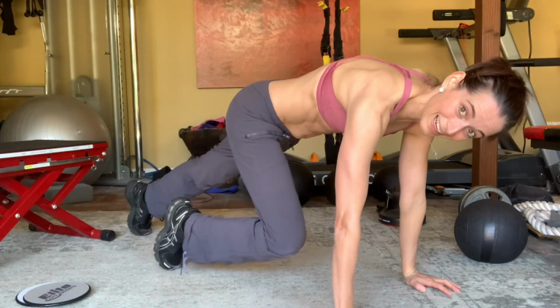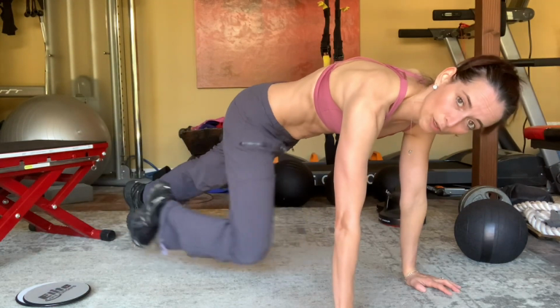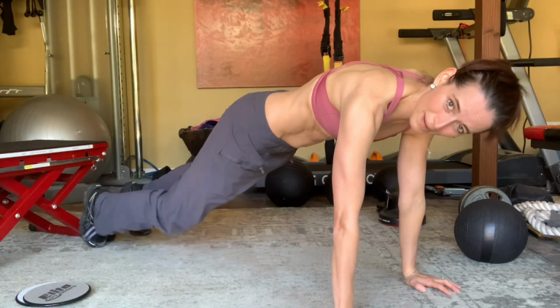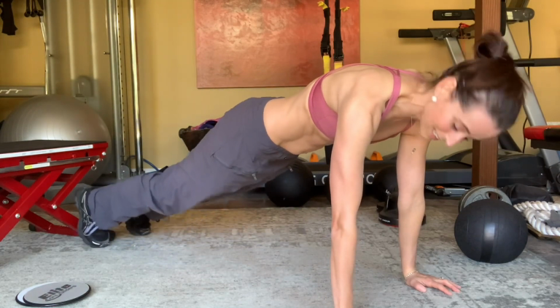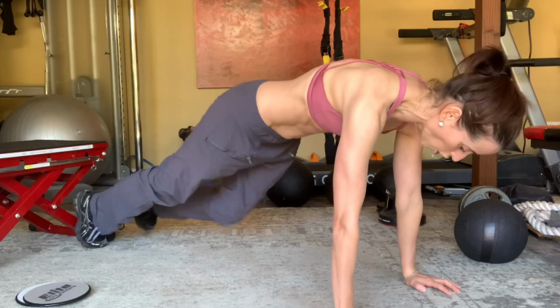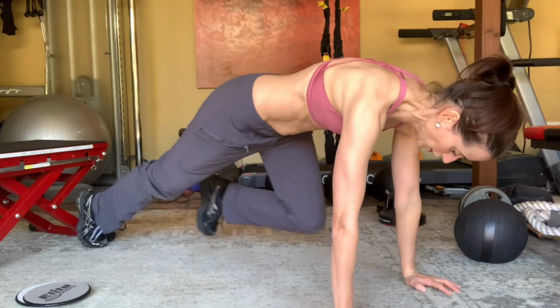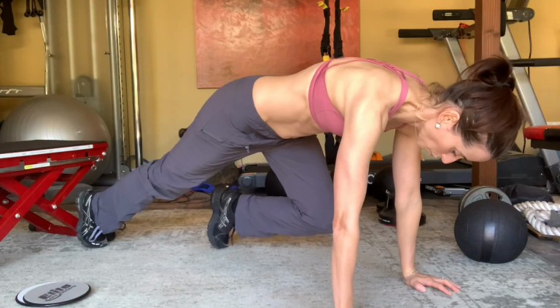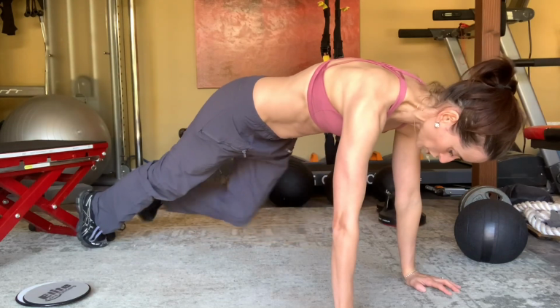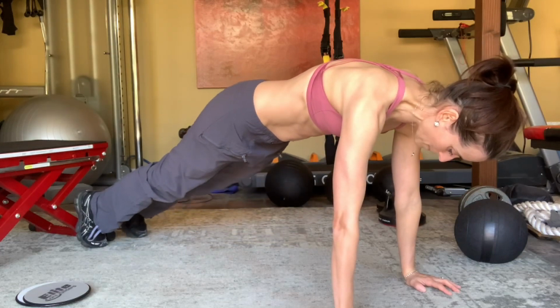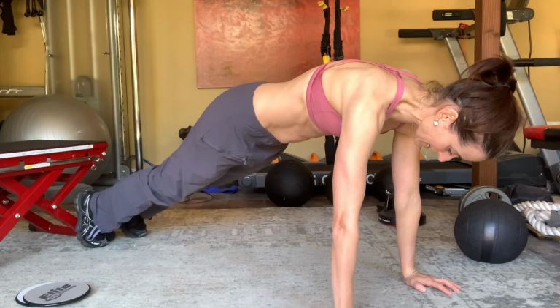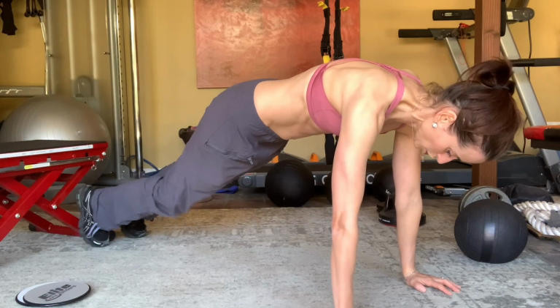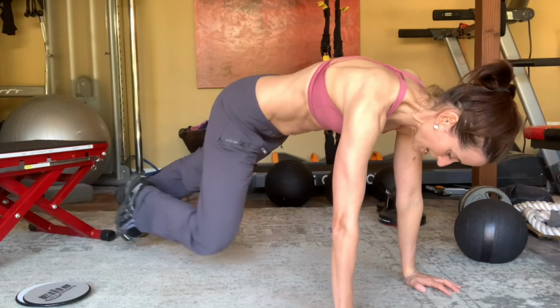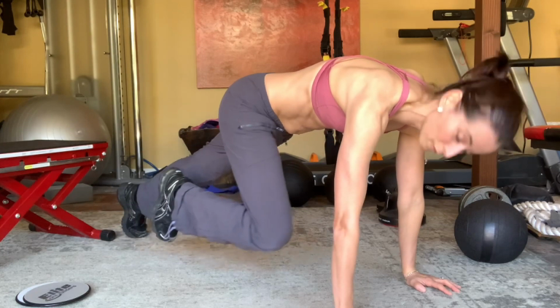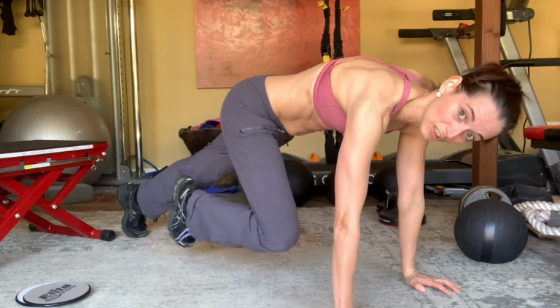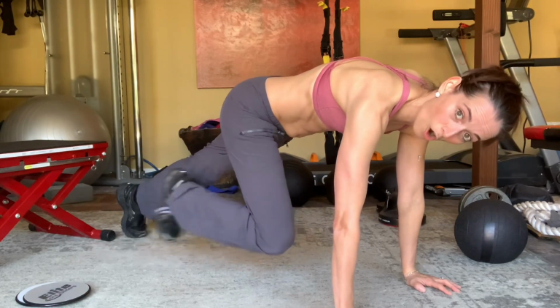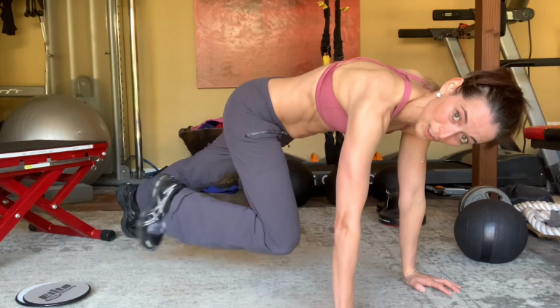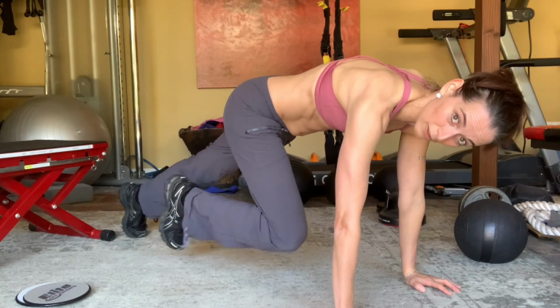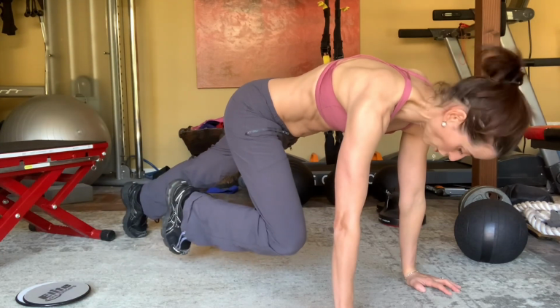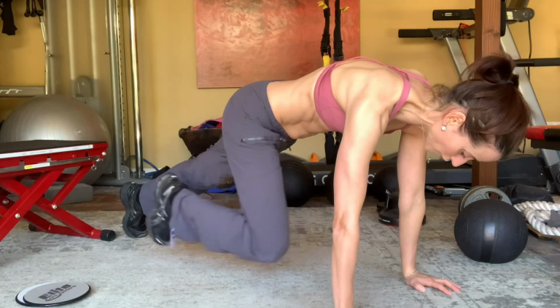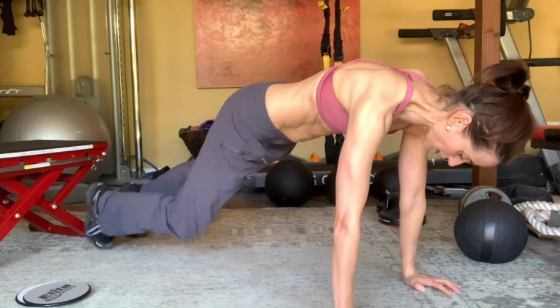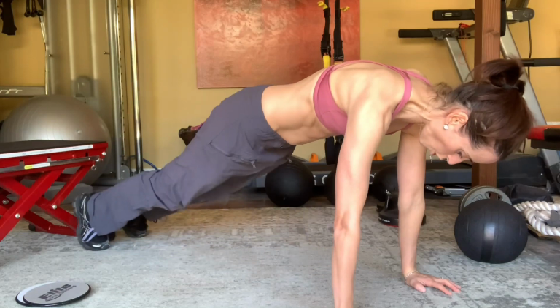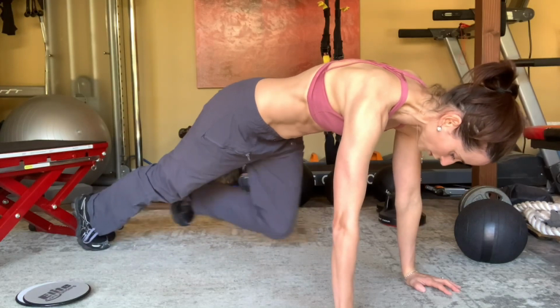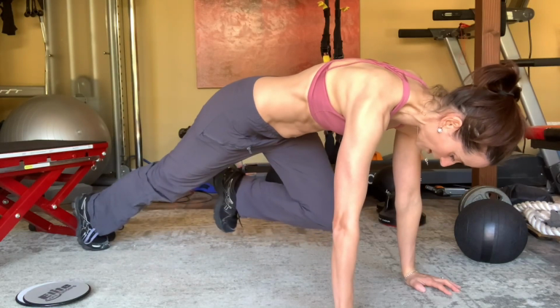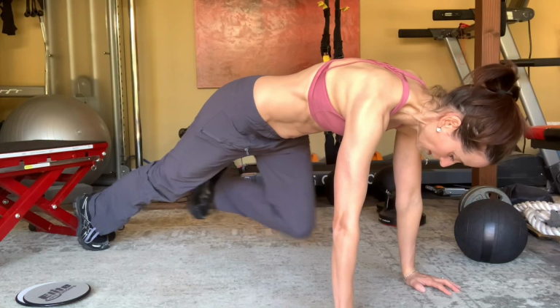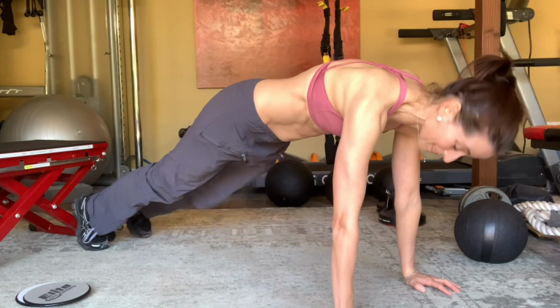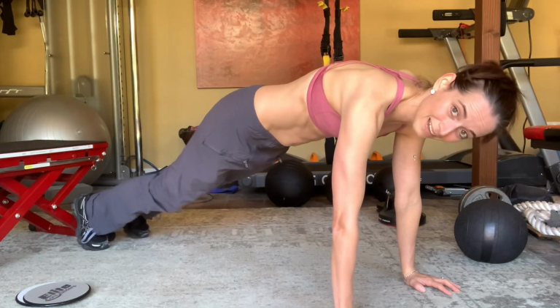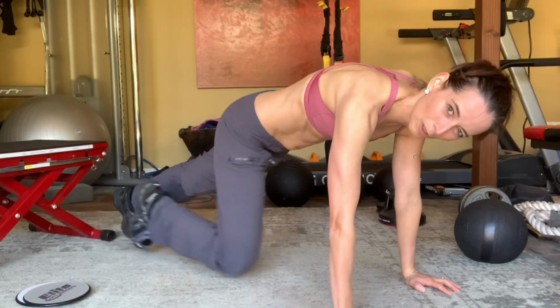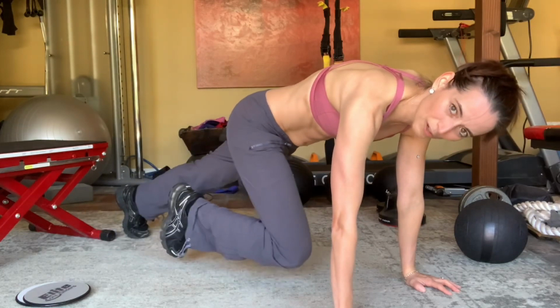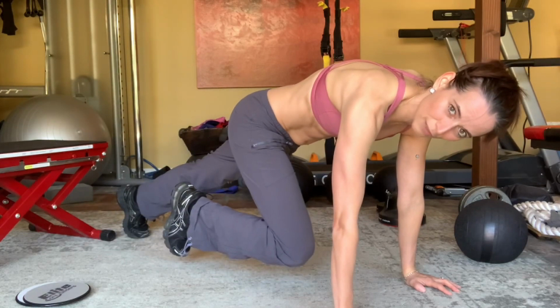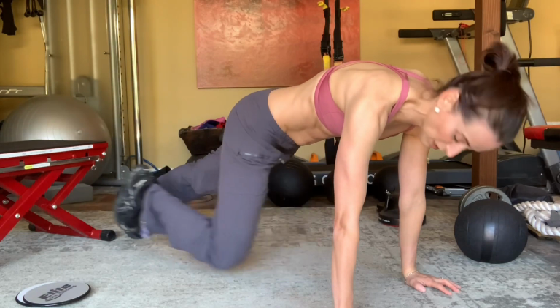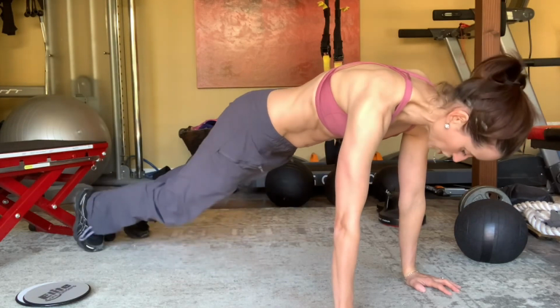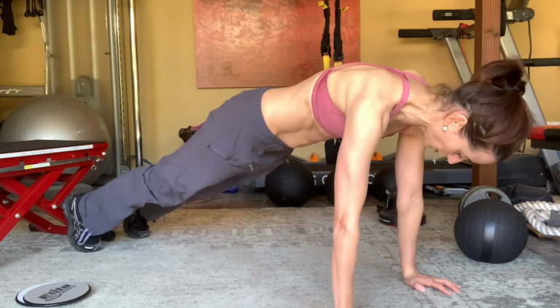If you want to make this a little harder, when you're stepping in, you keep your foot off the ground — hovering over the ground — and that will increase the difficulty level just a little bit.